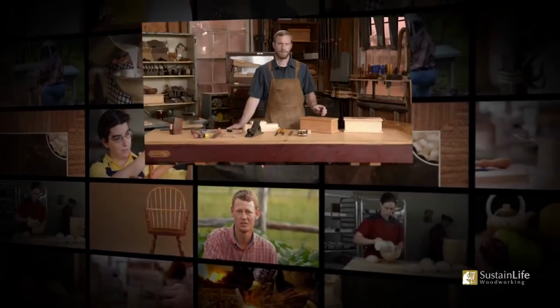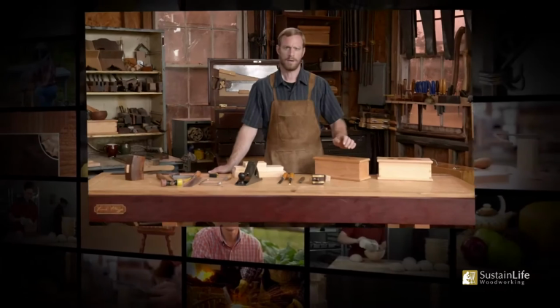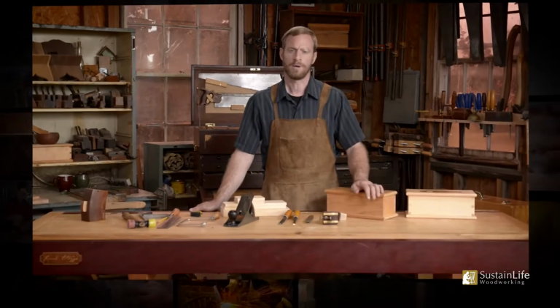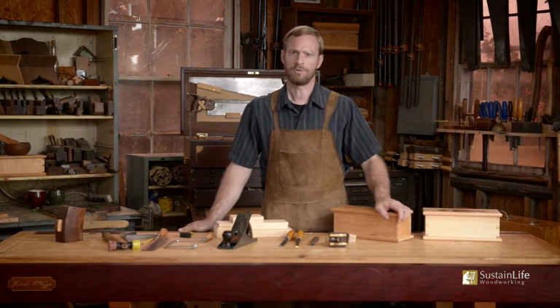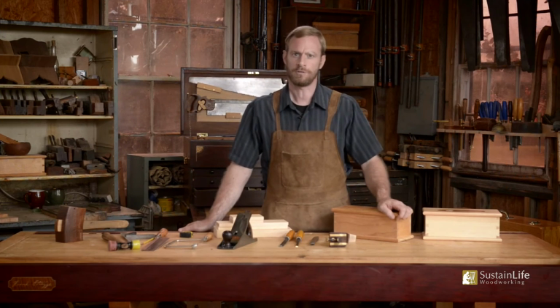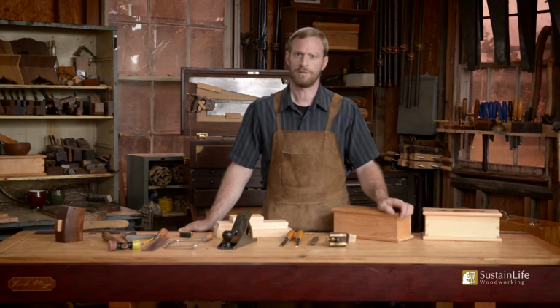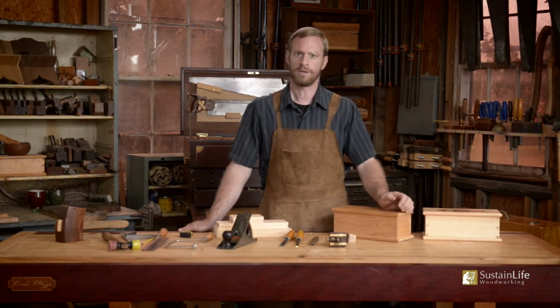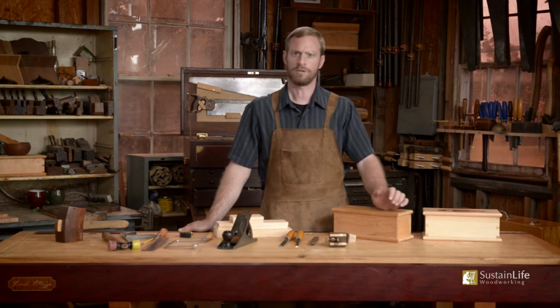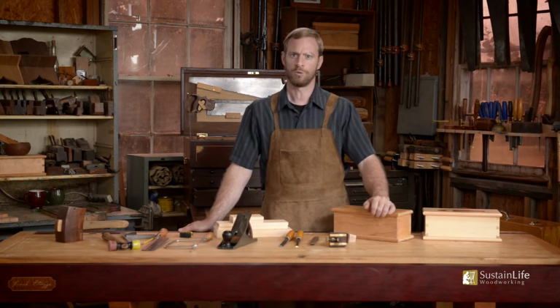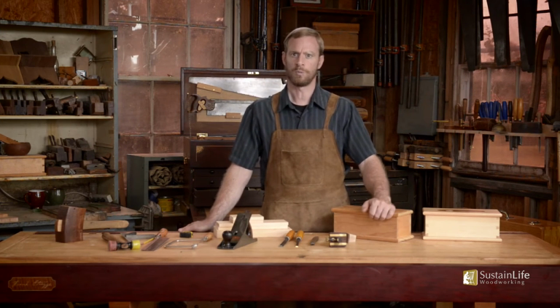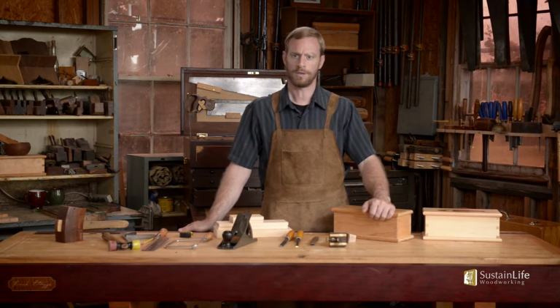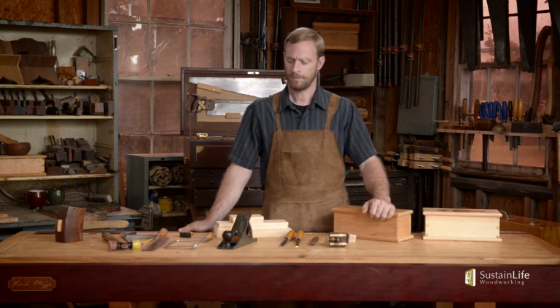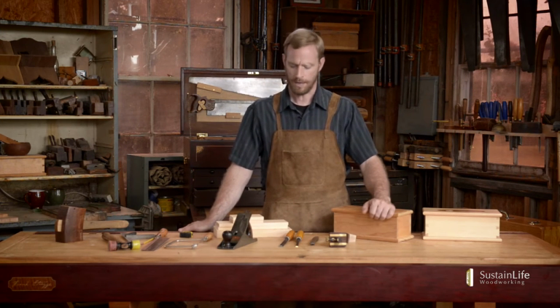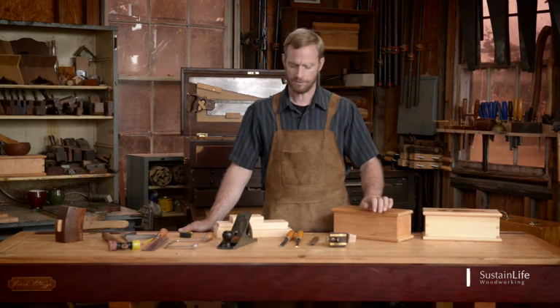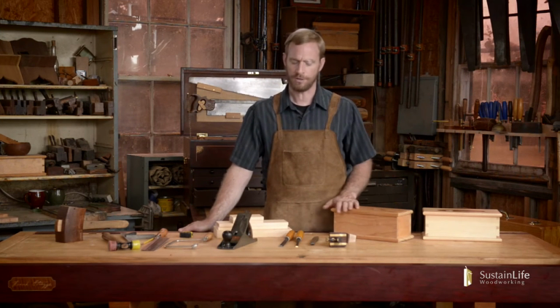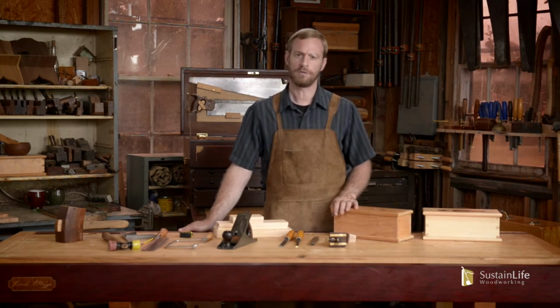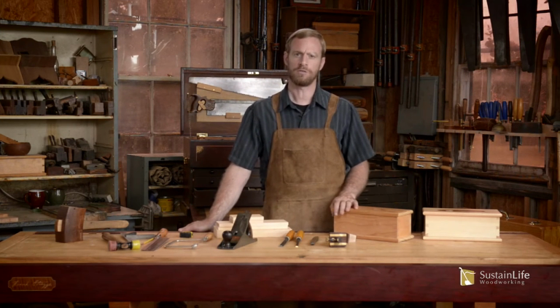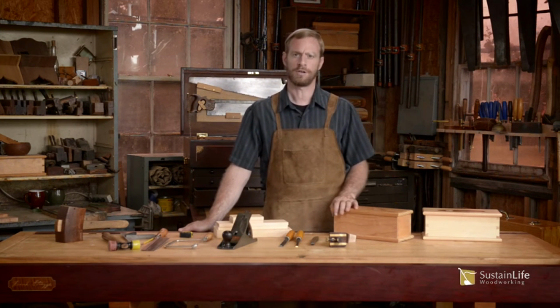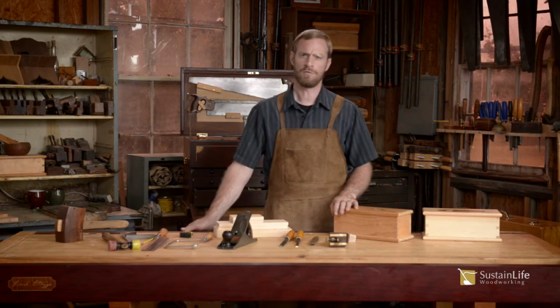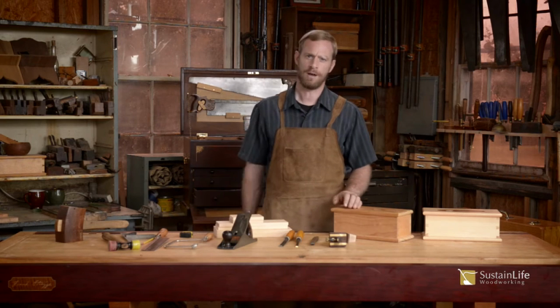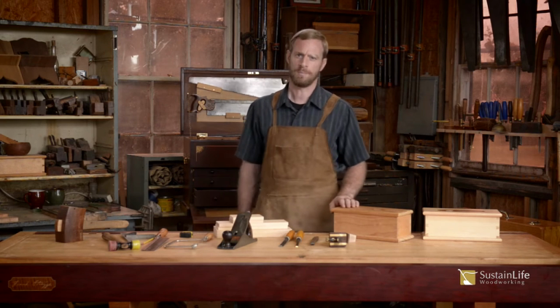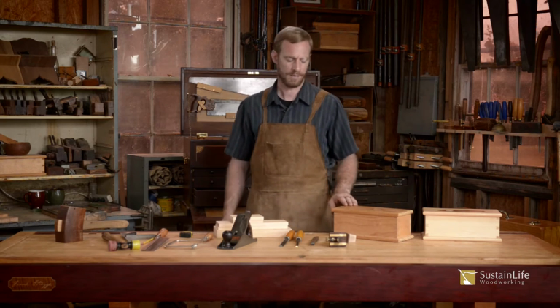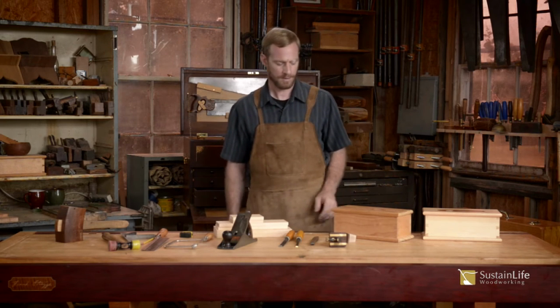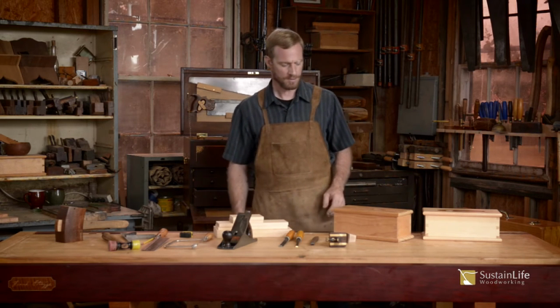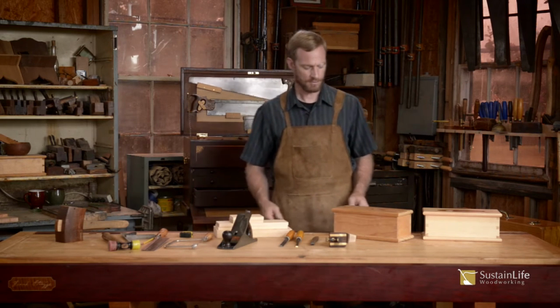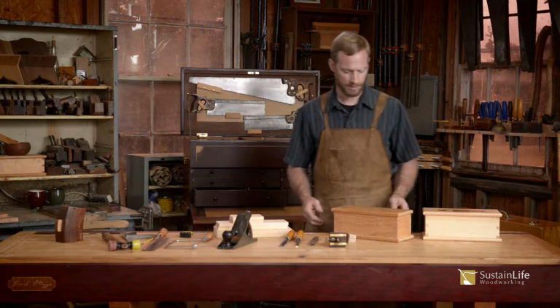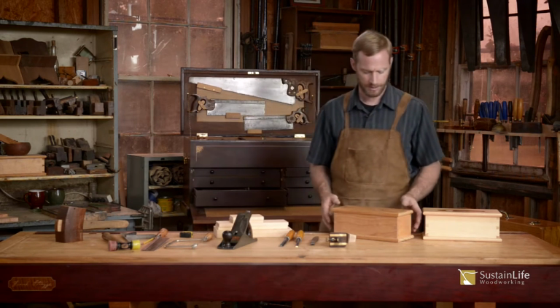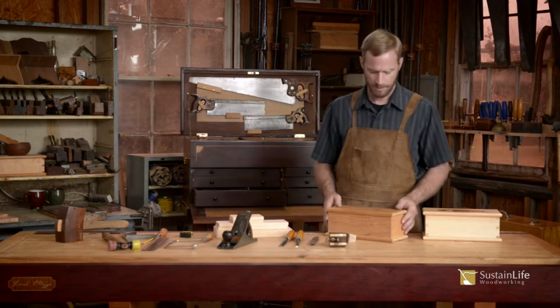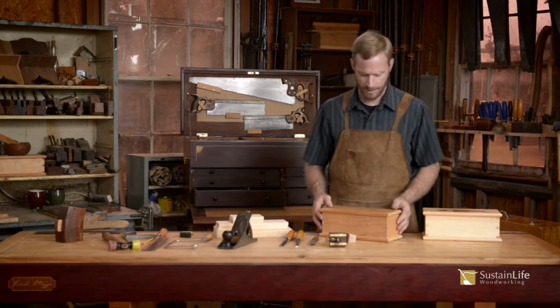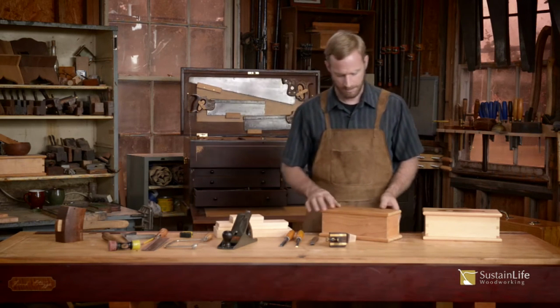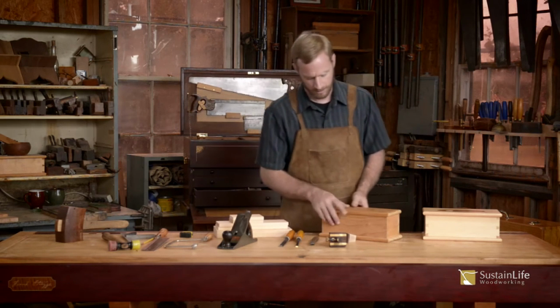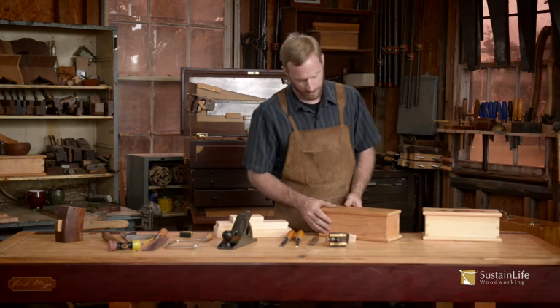Hi, my name is Frank Straza with the Heritage School of Woodworking. In this video series, we're going to go over how to make a dovetailed pine box.